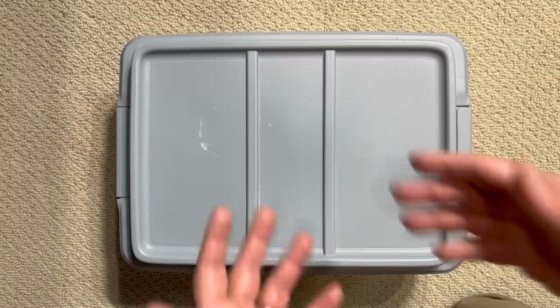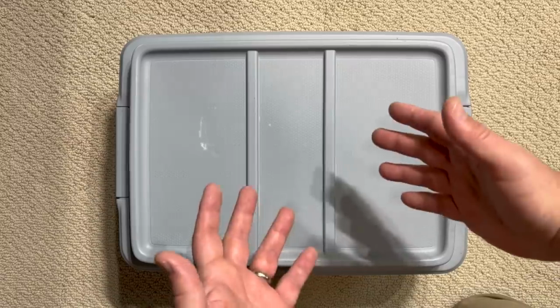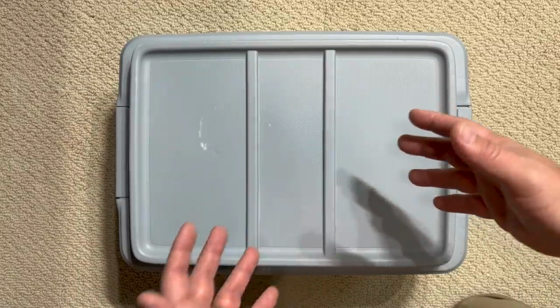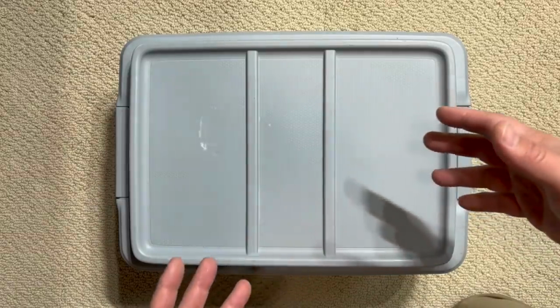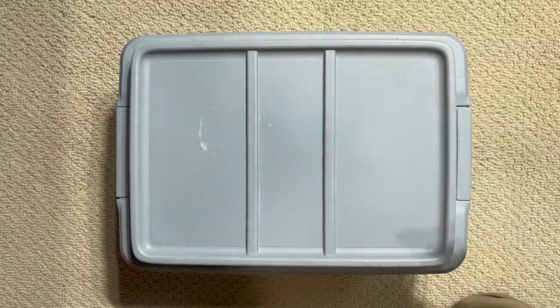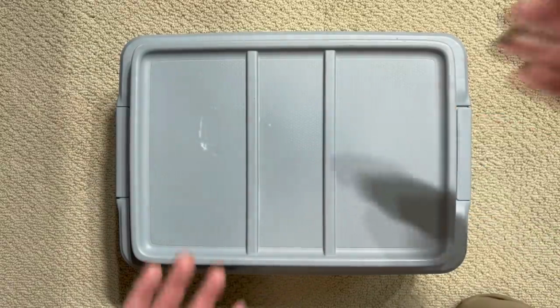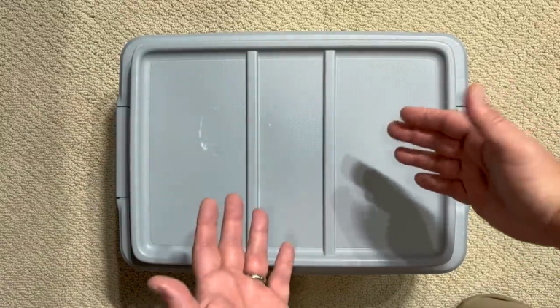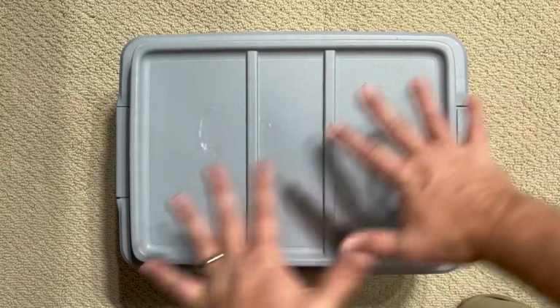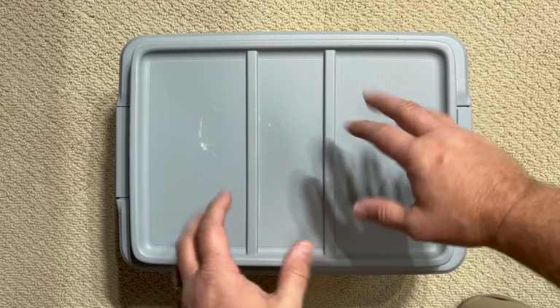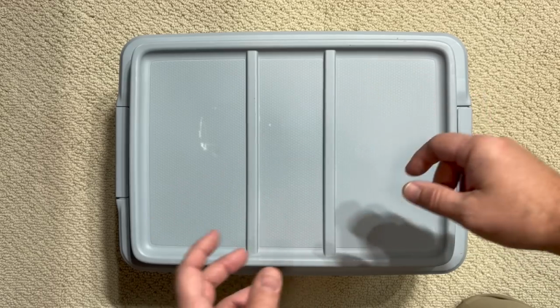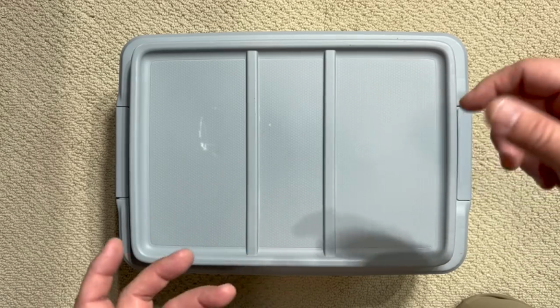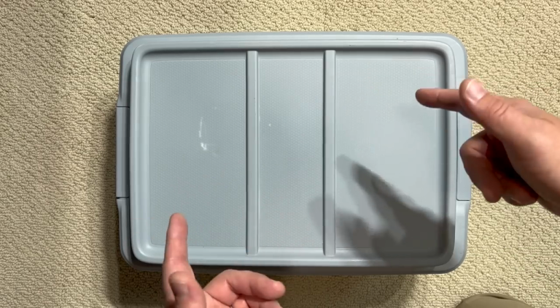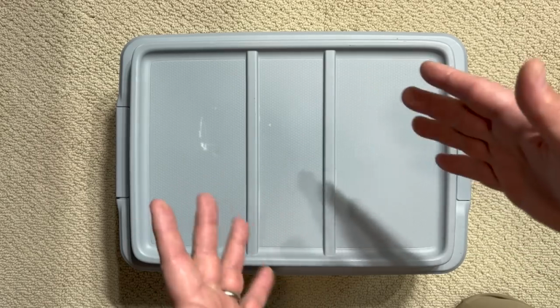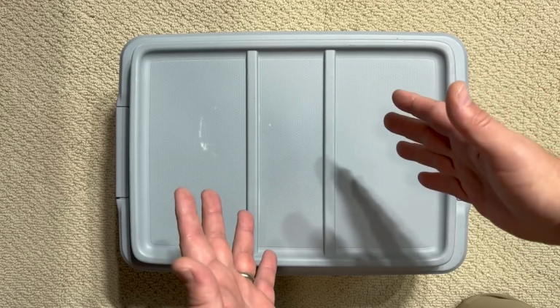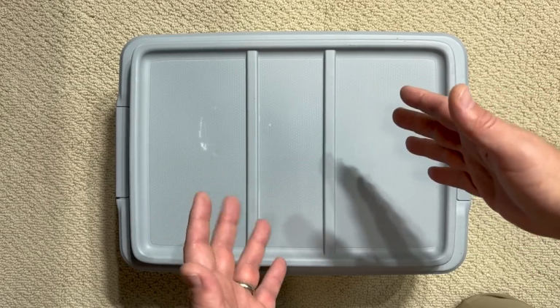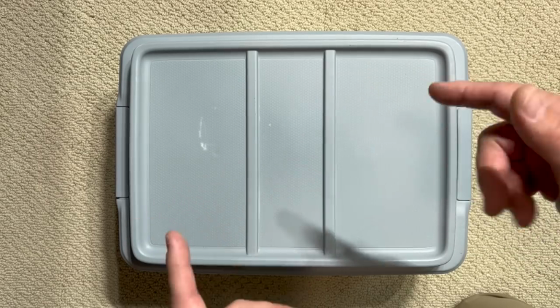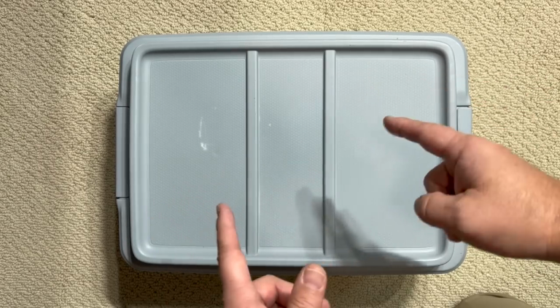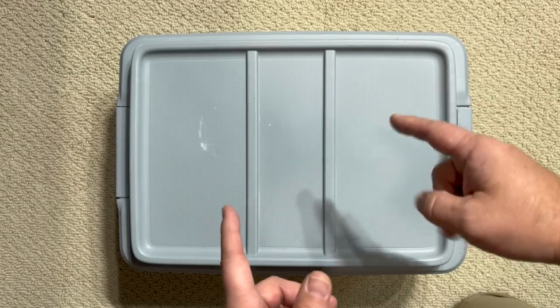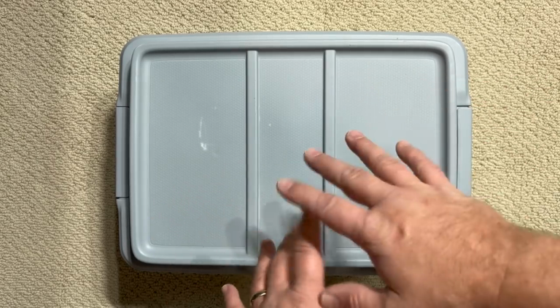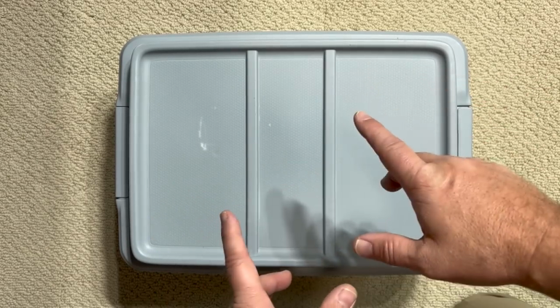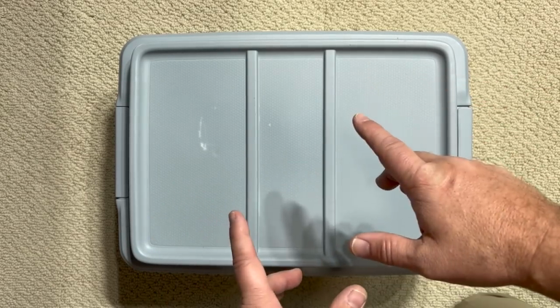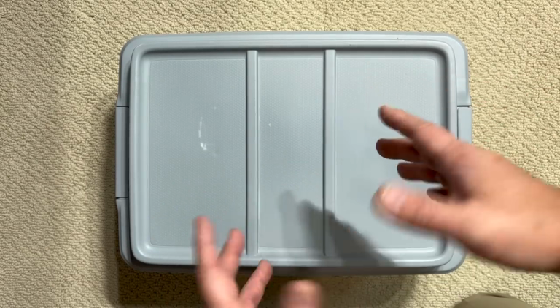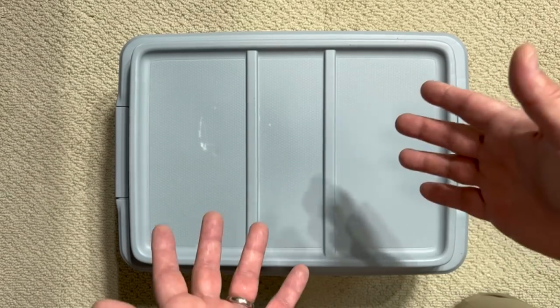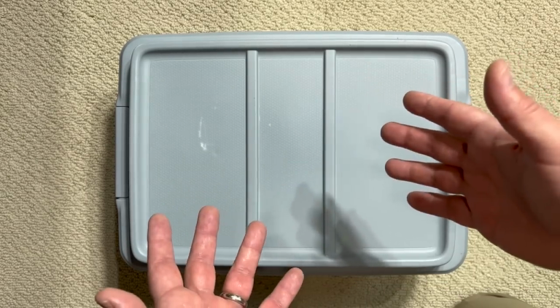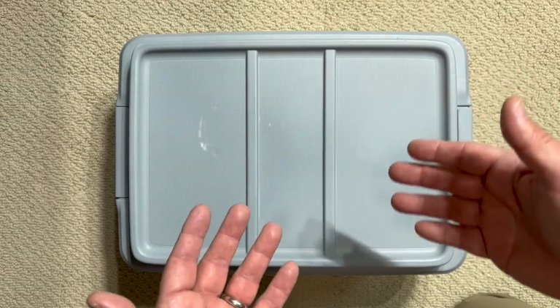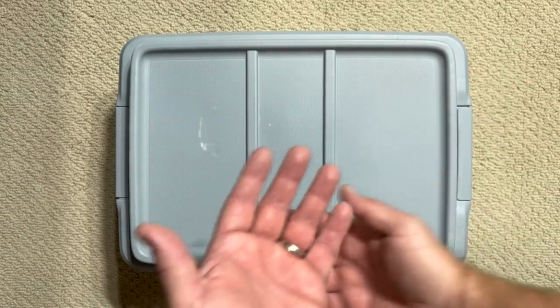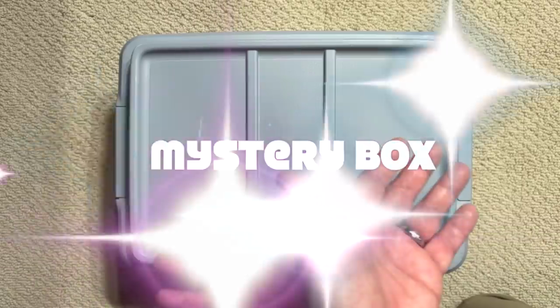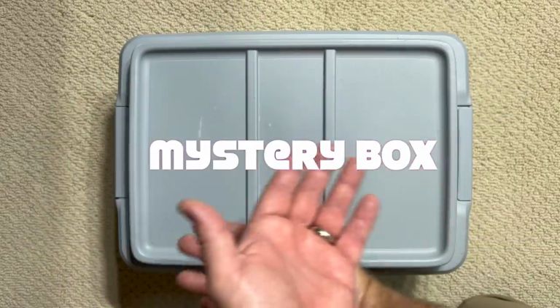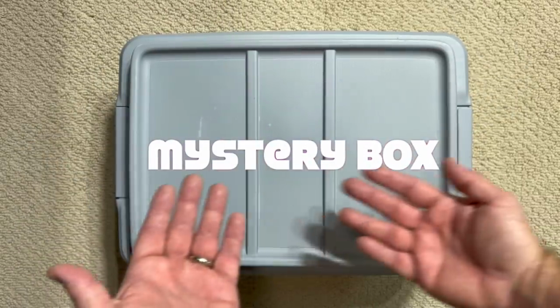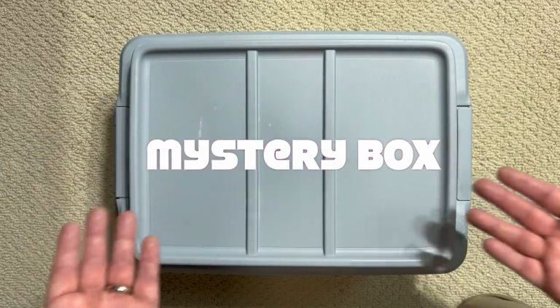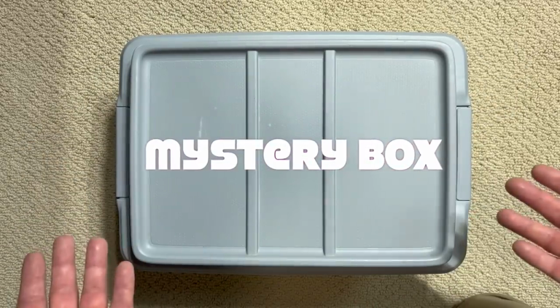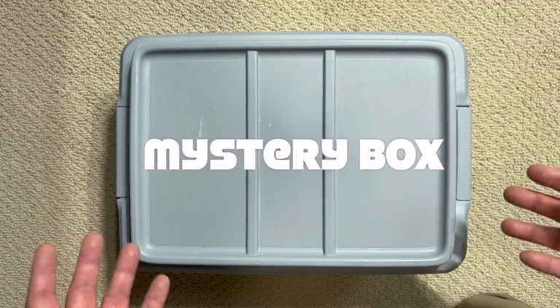Hey y'all and welcome back to Carbon Scoring, the best place for comics history and action figures. And boy, we're going to prove it to you today because we've got another Marvel Legends mystery box.